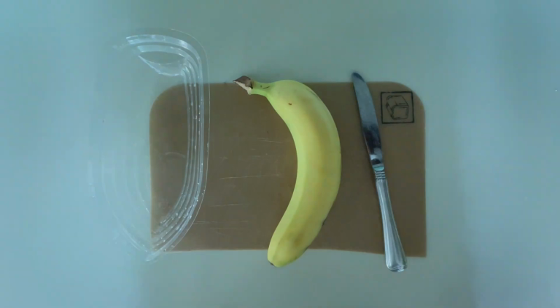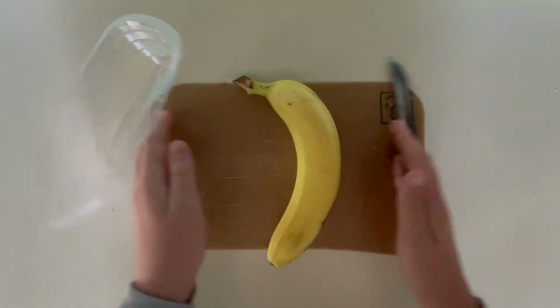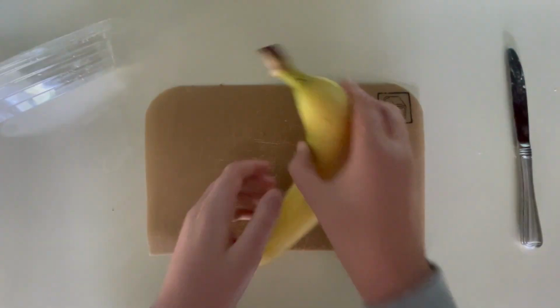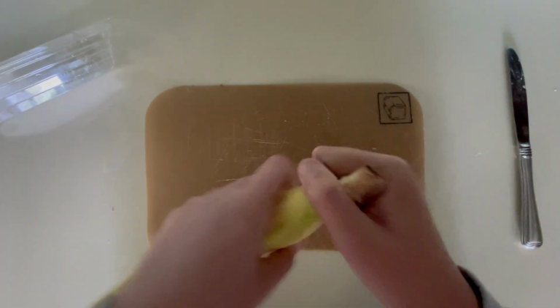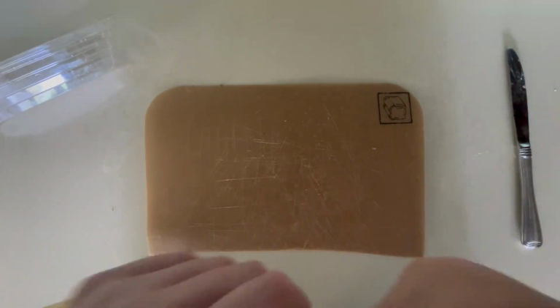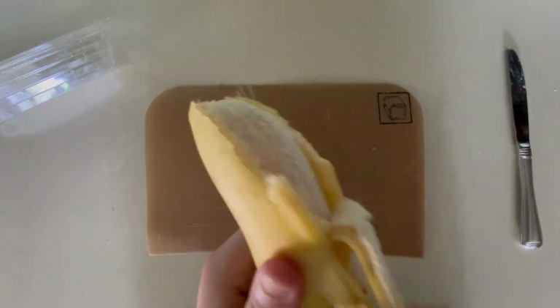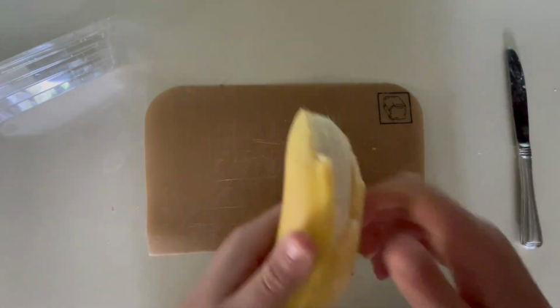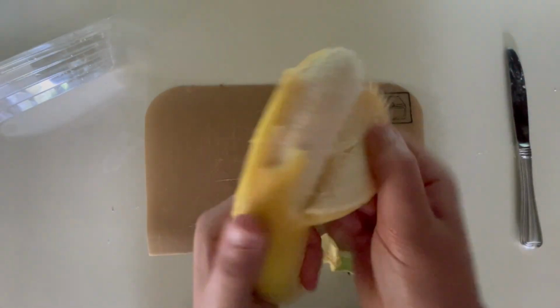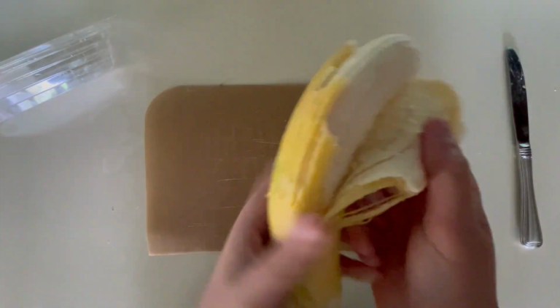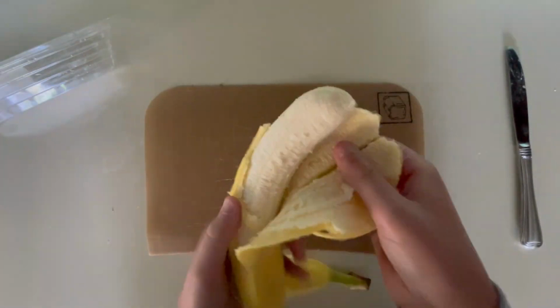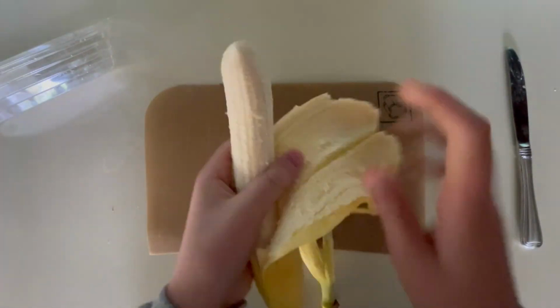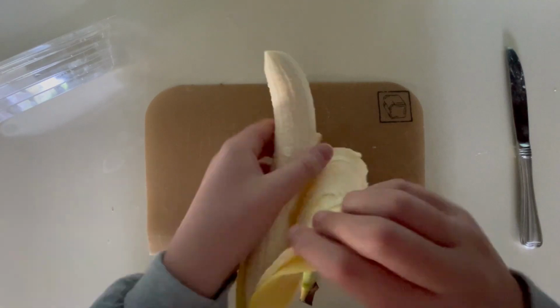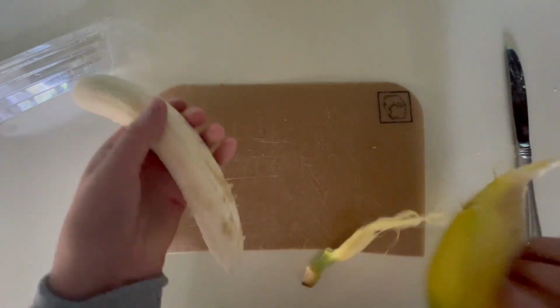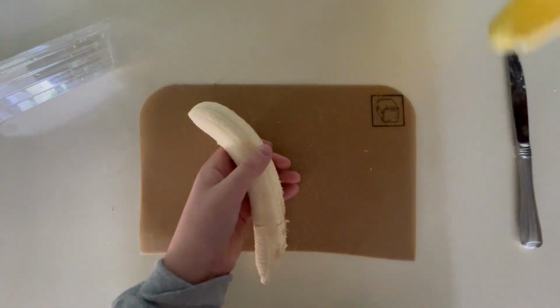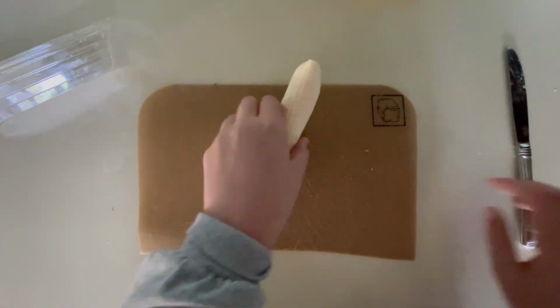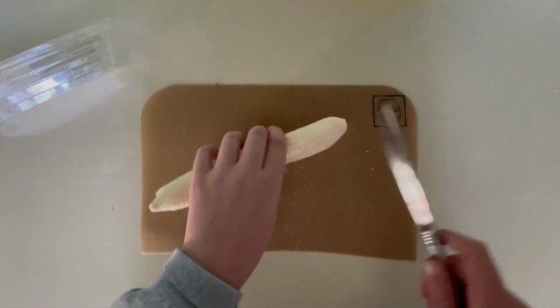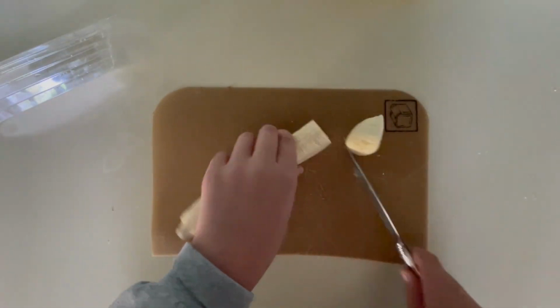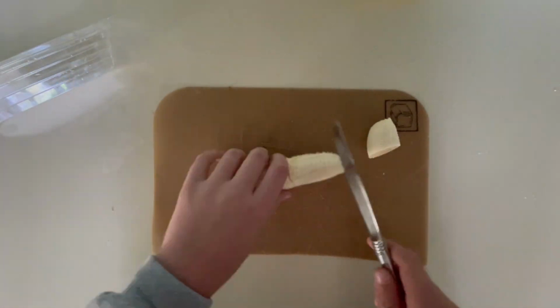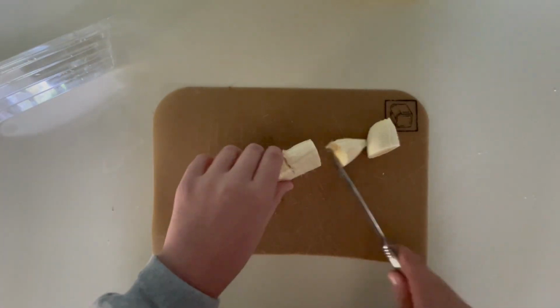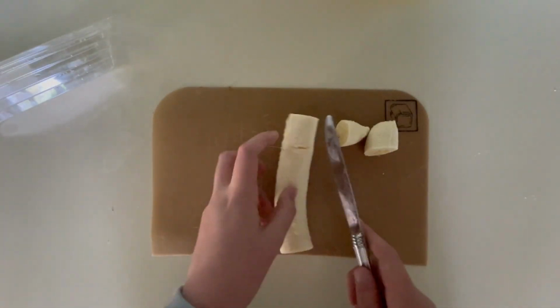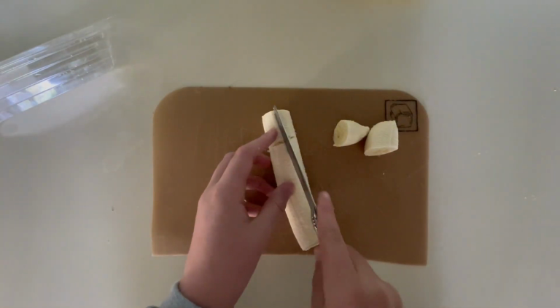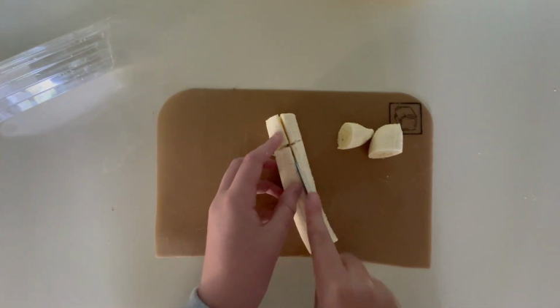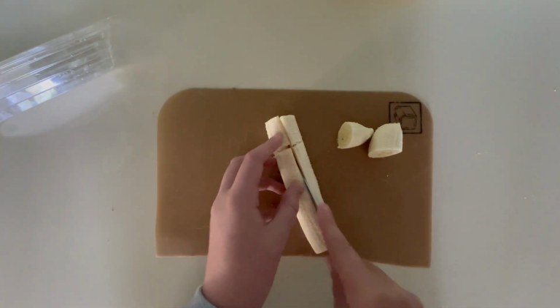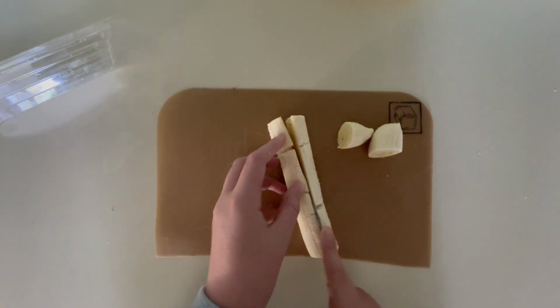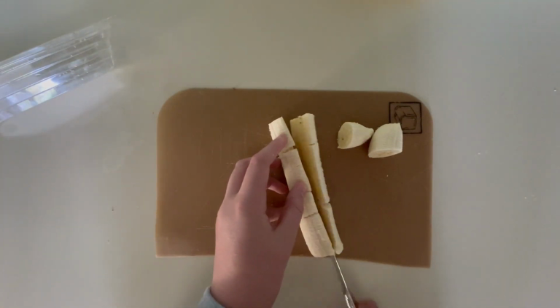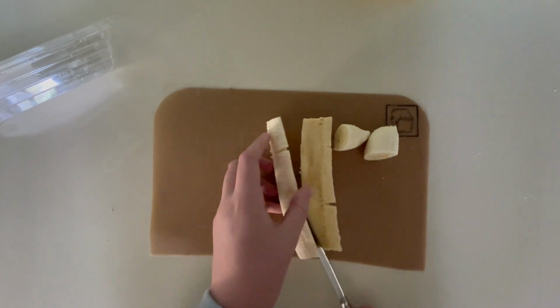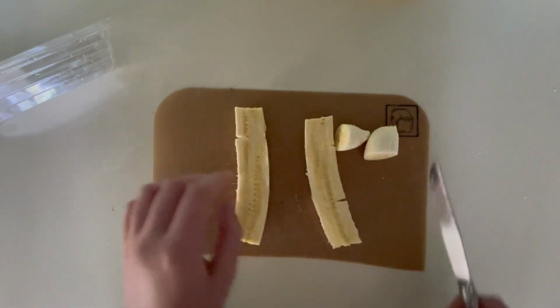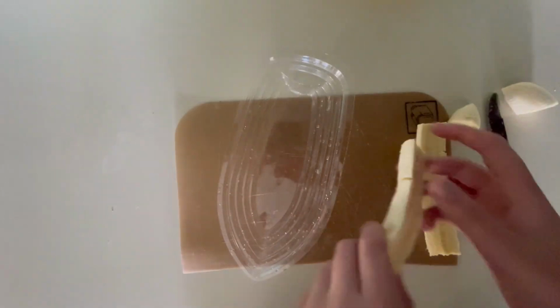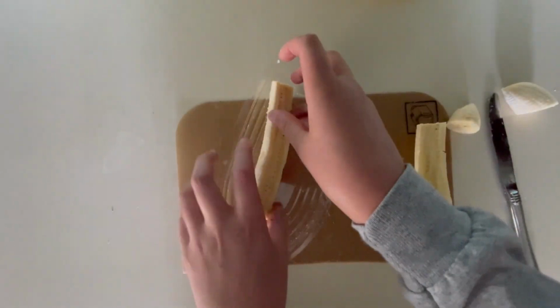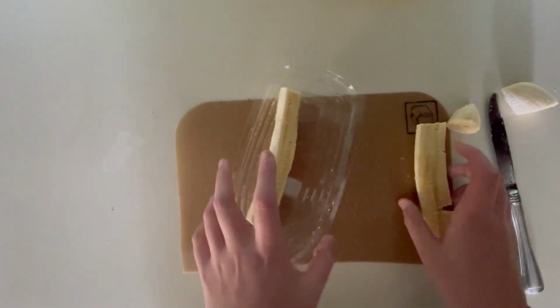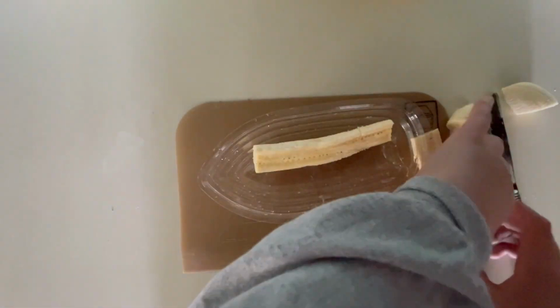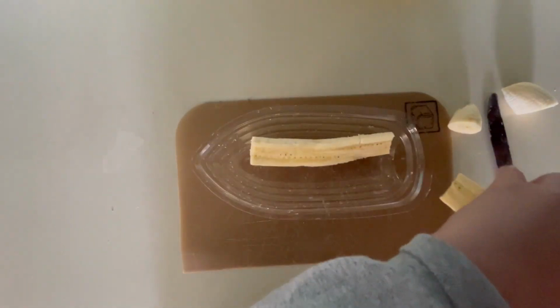First, peel the banana, then cut the ends of the banana and cut the banana long ways into two halves. Then you should put the banana halves on the sides of the banana boat.